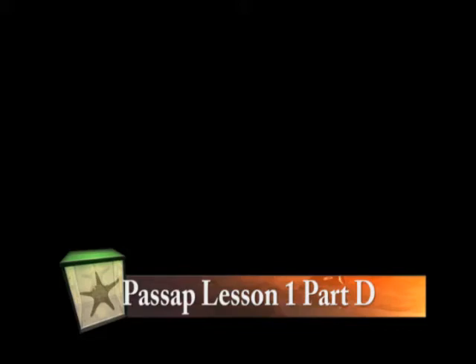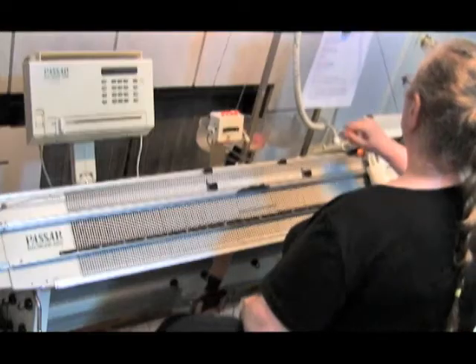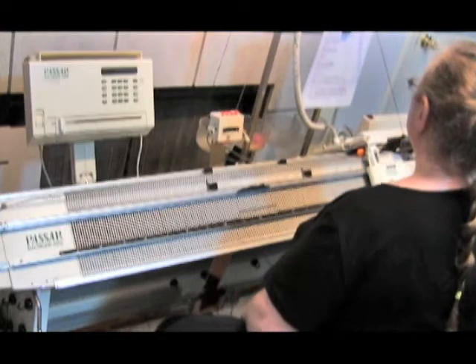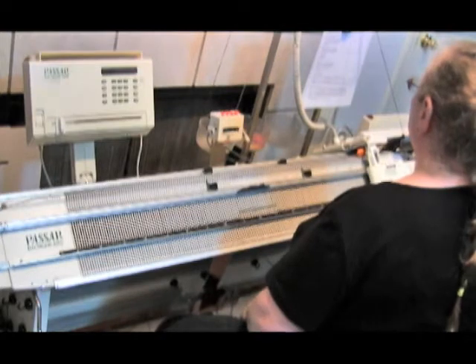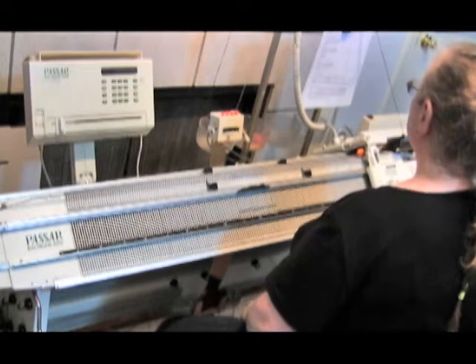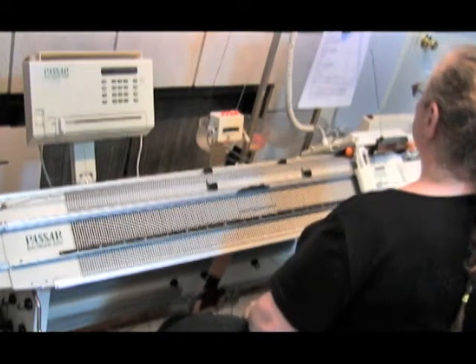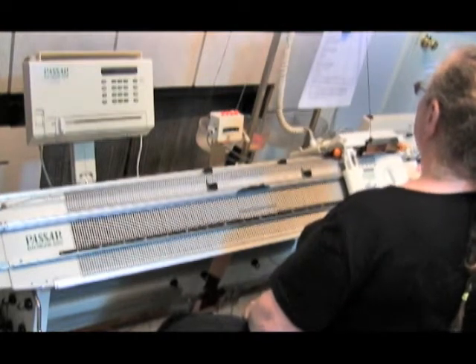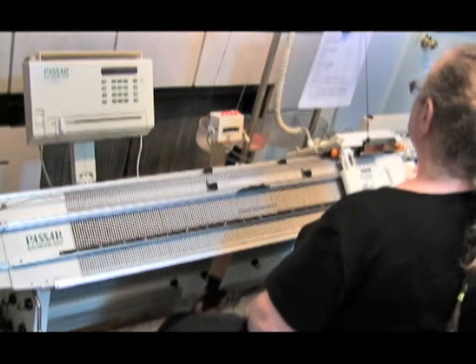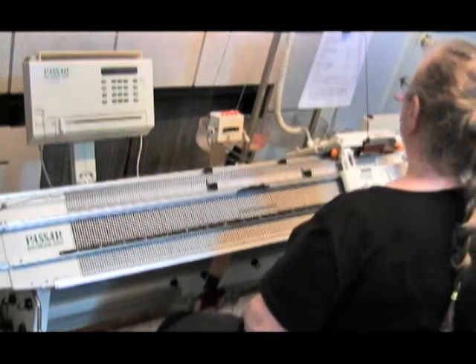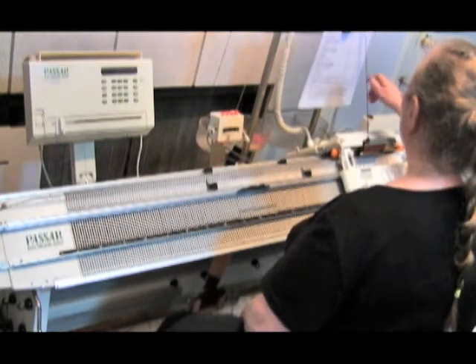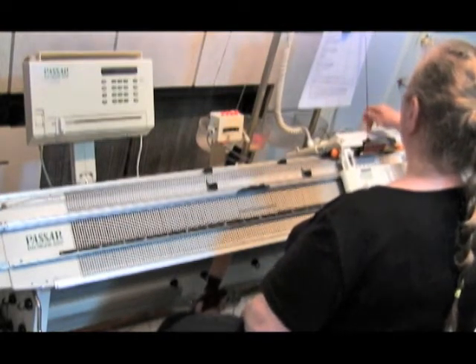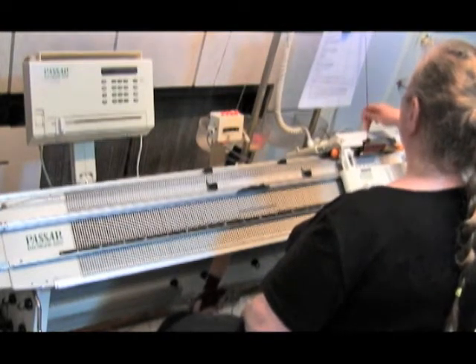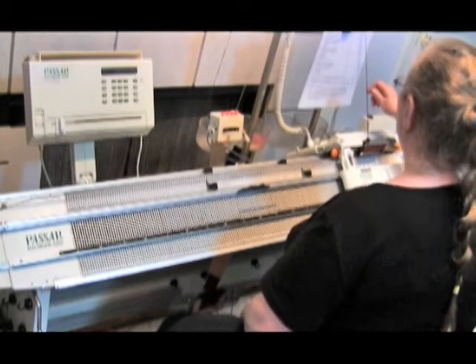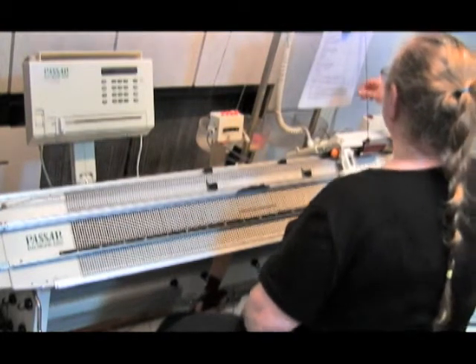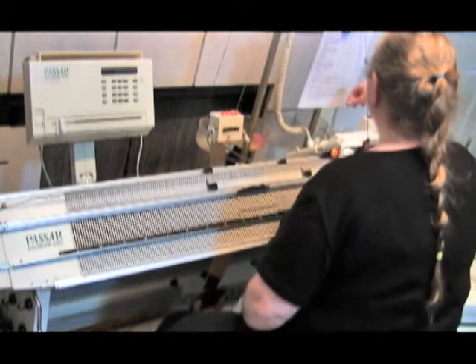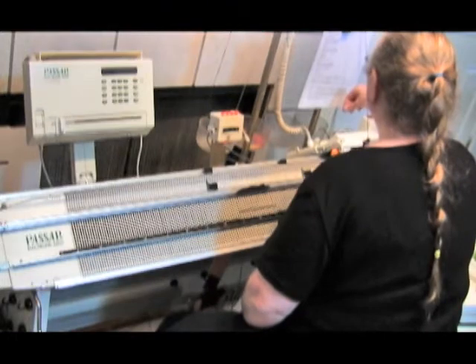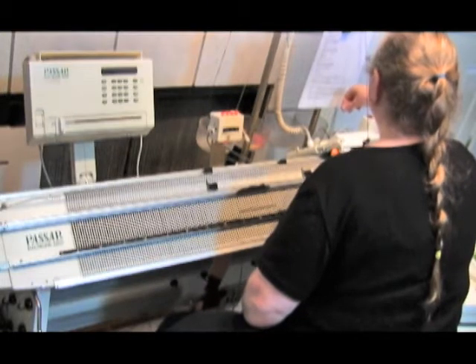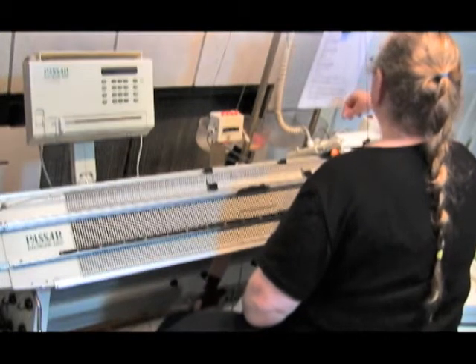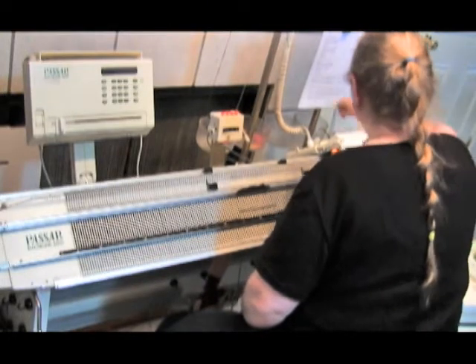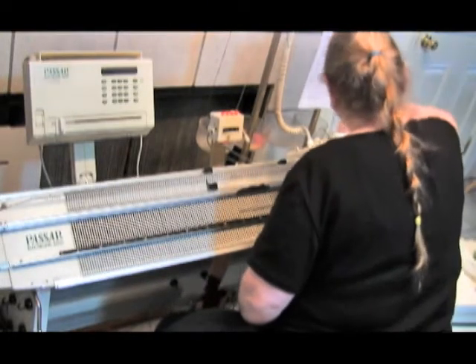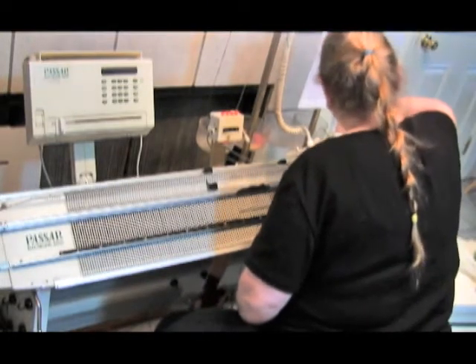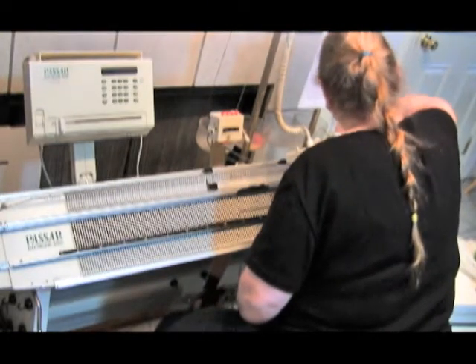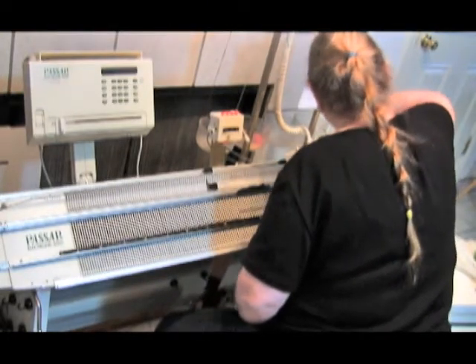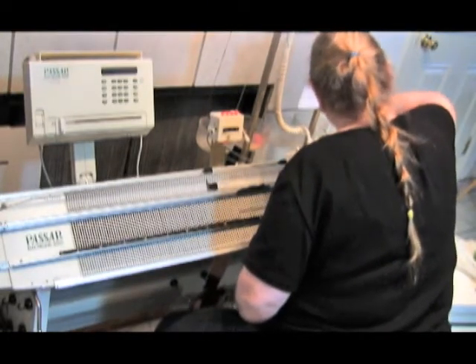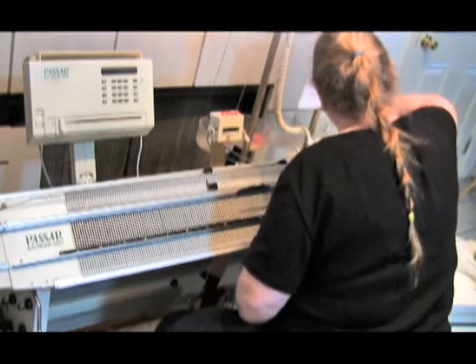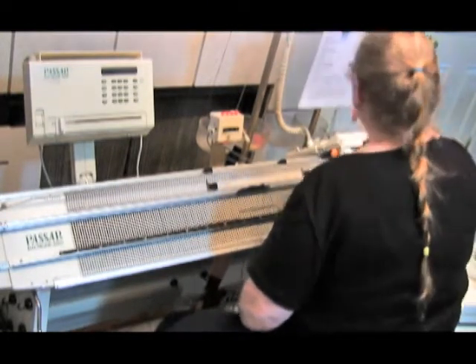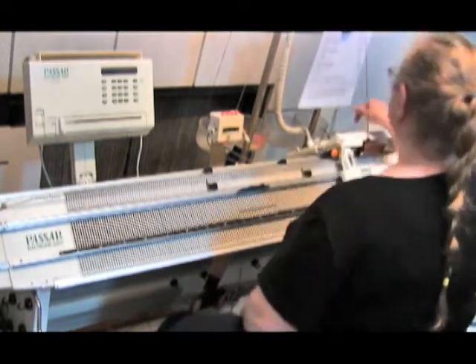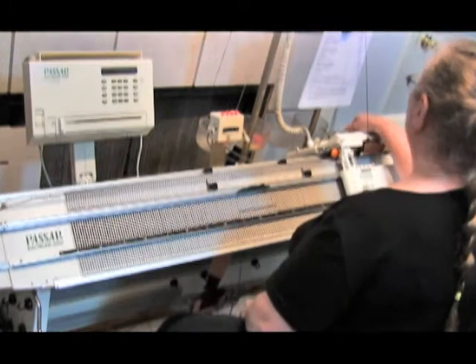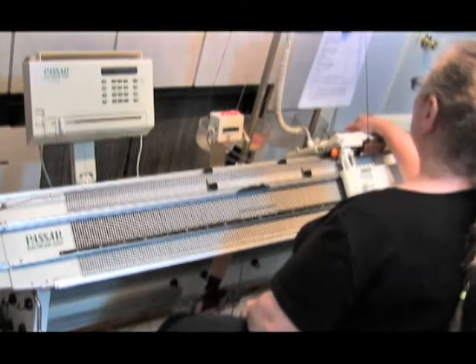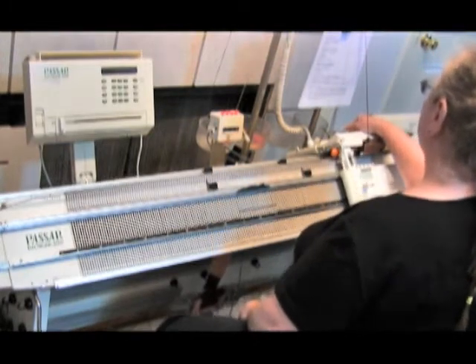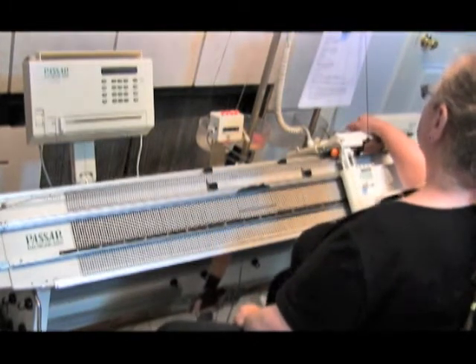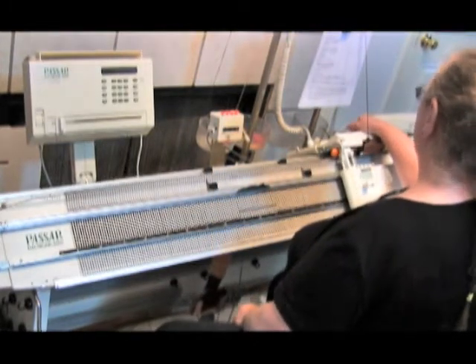We're going to increase the back bed only for stitch size 5 and 4, so that's three clicks — one, two, three. That gives us five and a quarter stitch size.